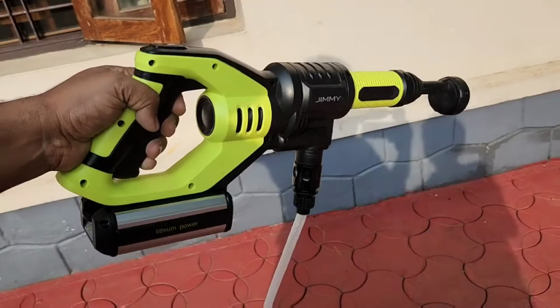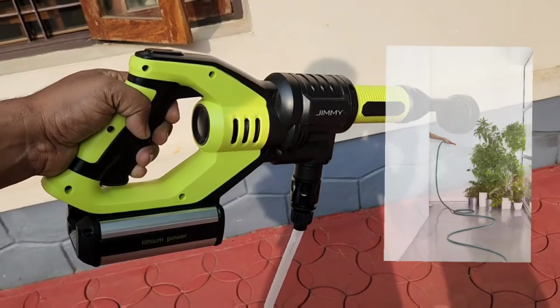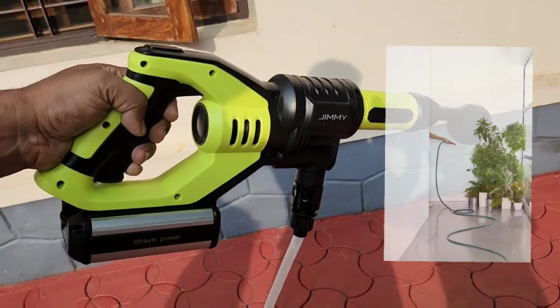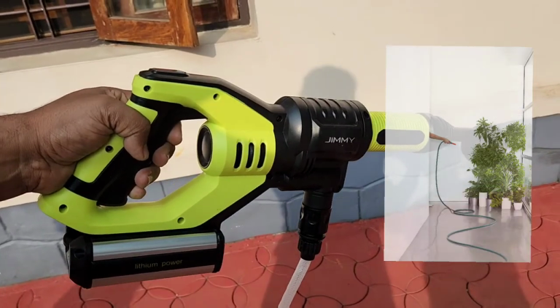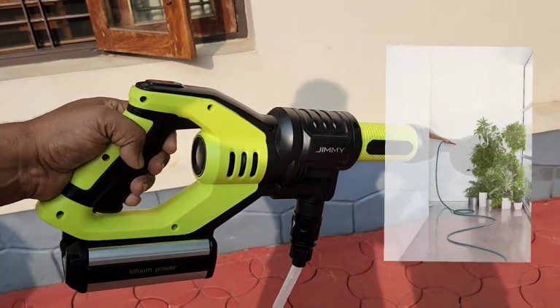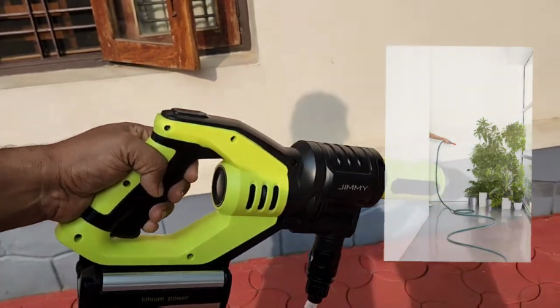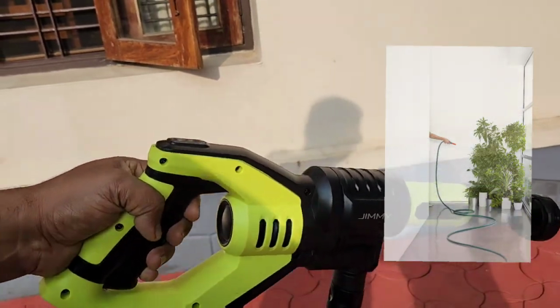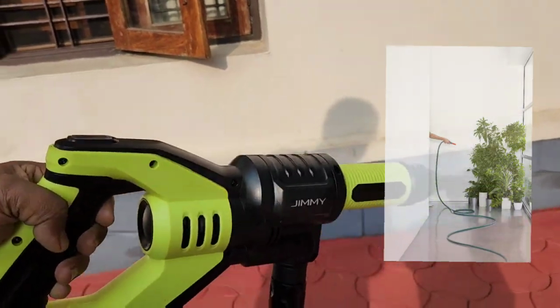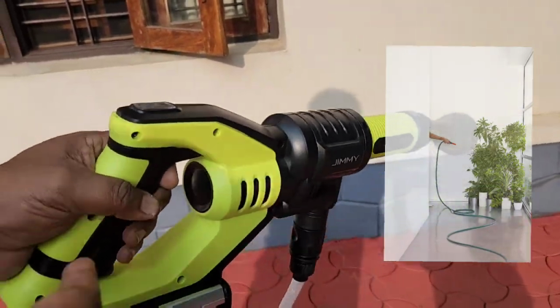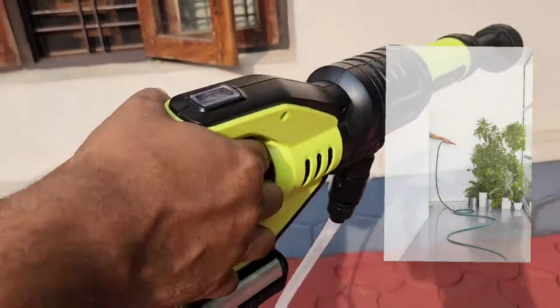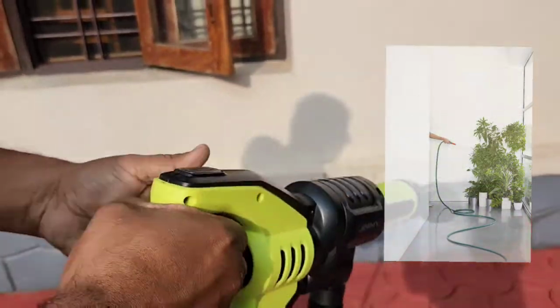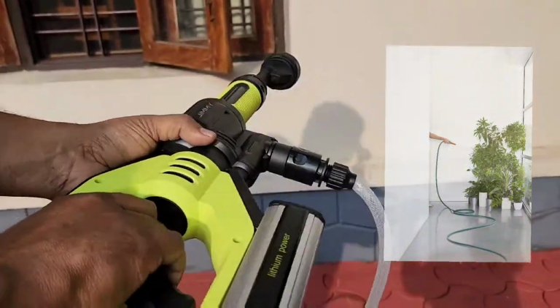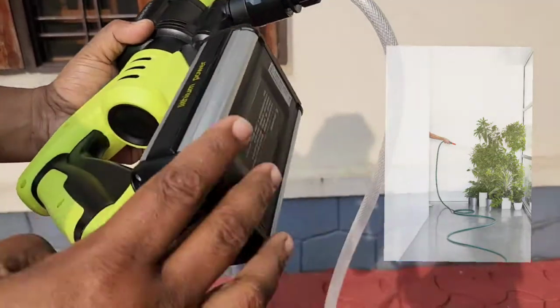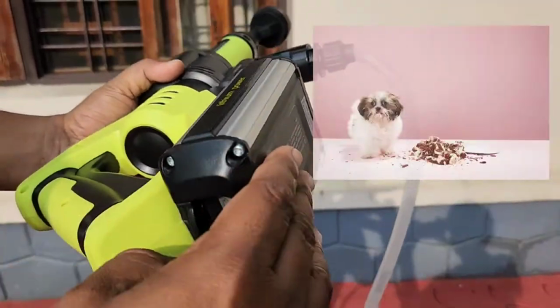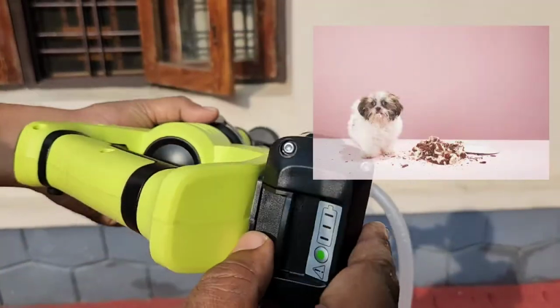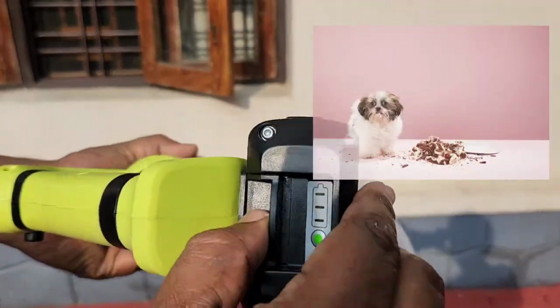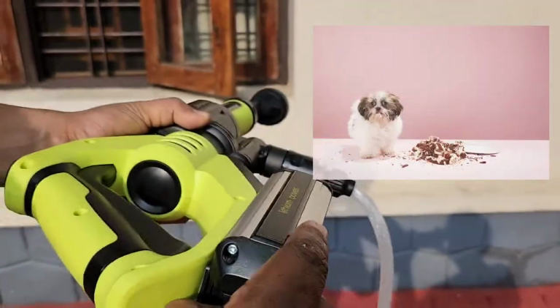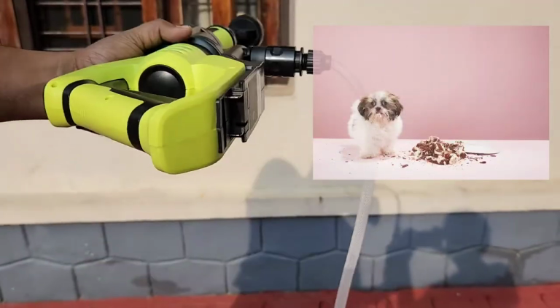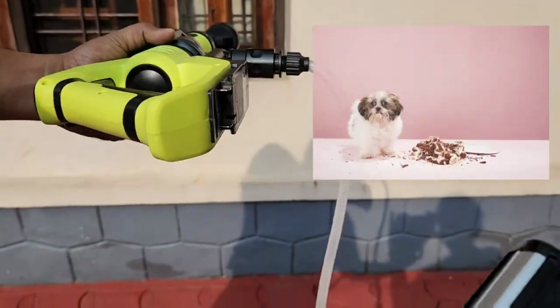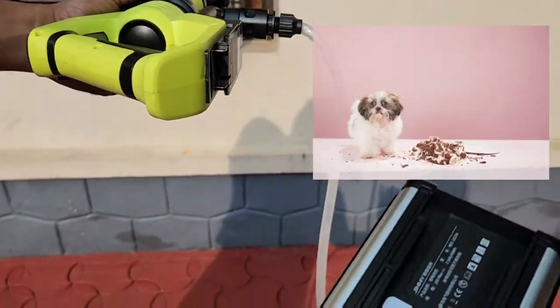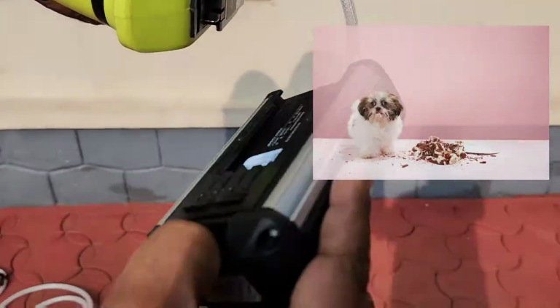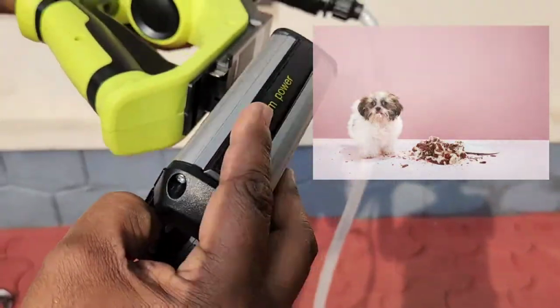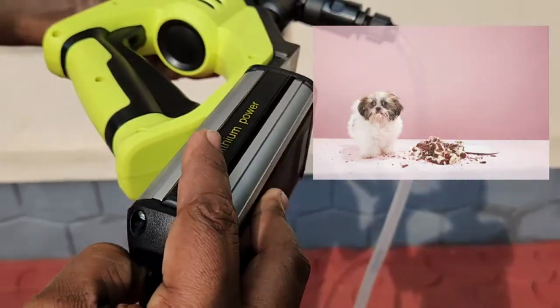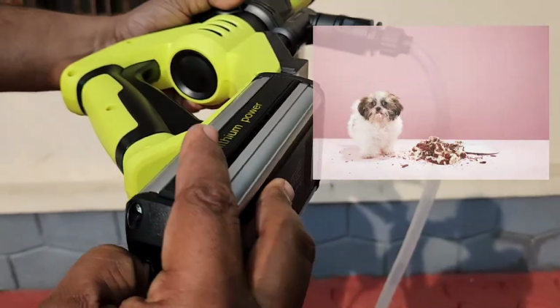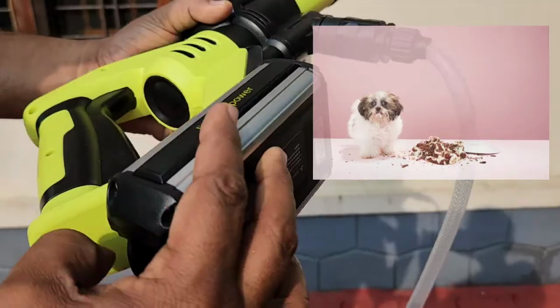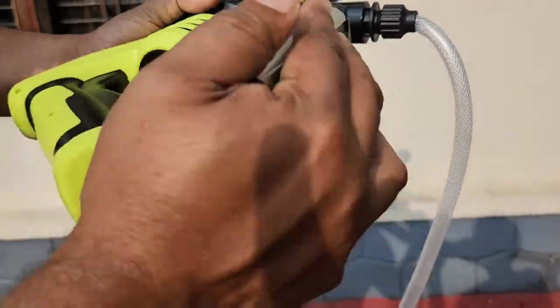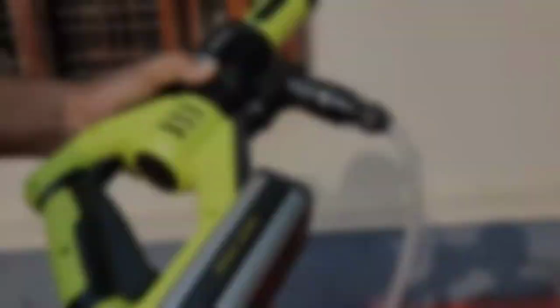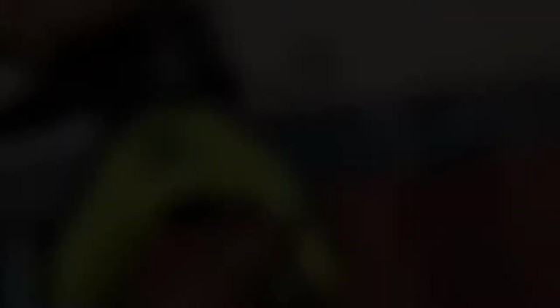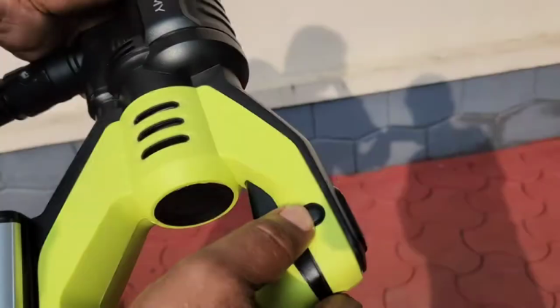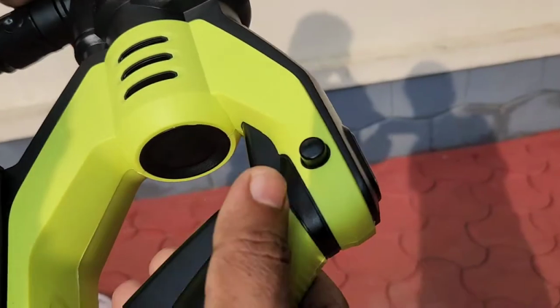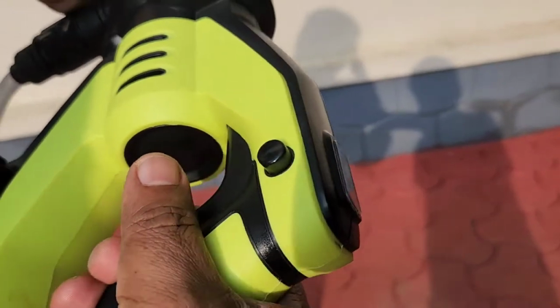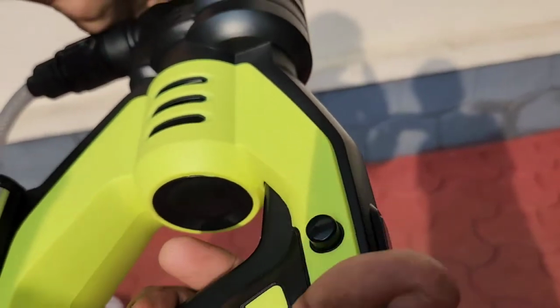It has an eco mode which will reduce the power consumption and pressure level, so you can use it for gardening or washing your pets. It comes with a transparent hose of up to 10 meters long.